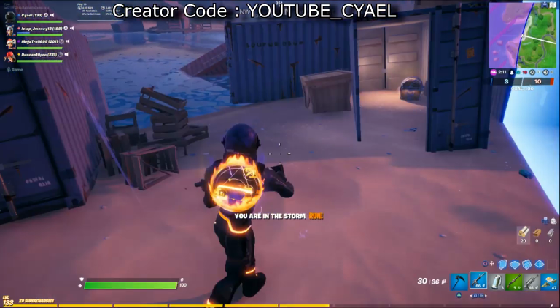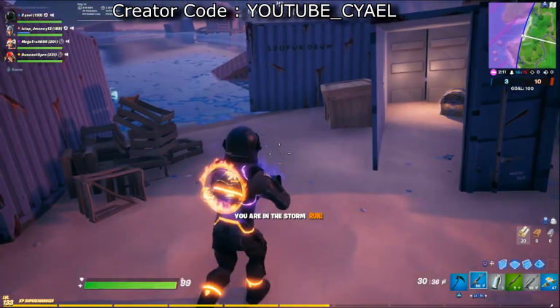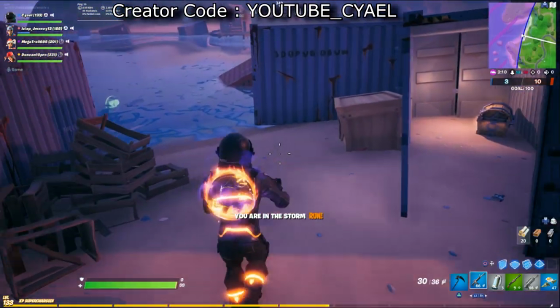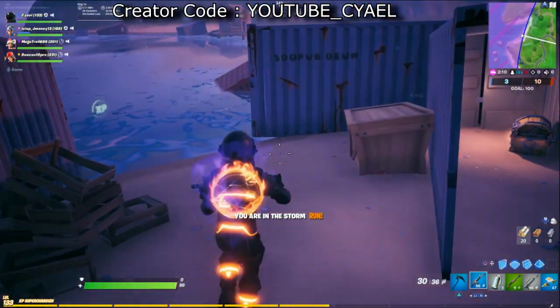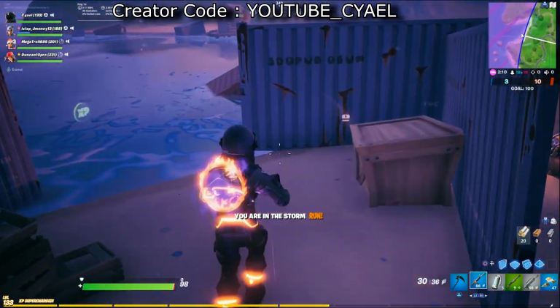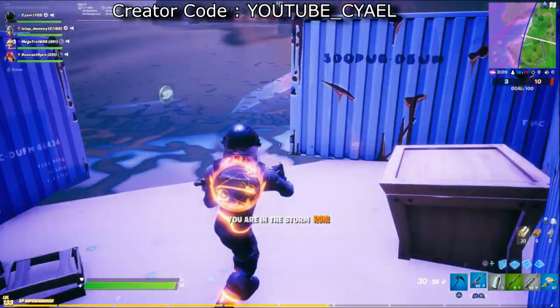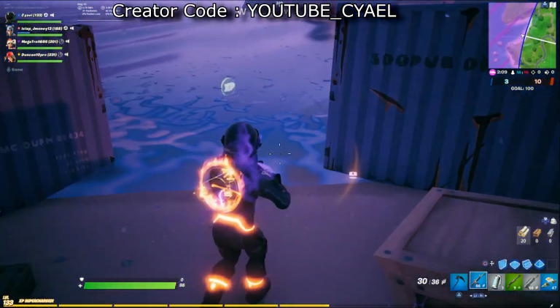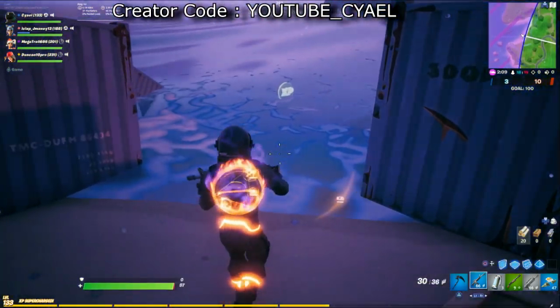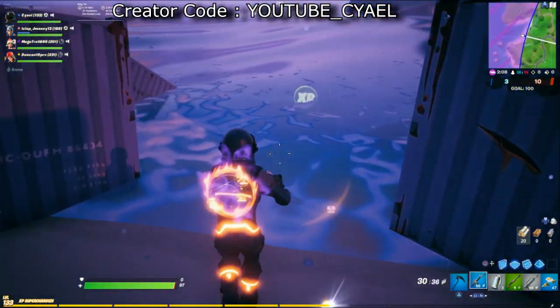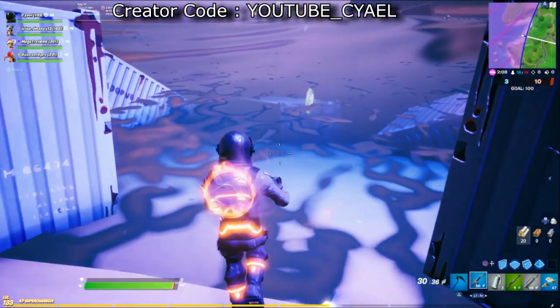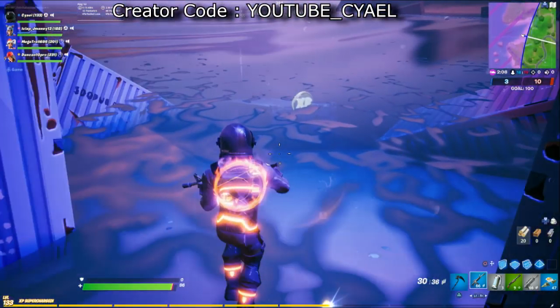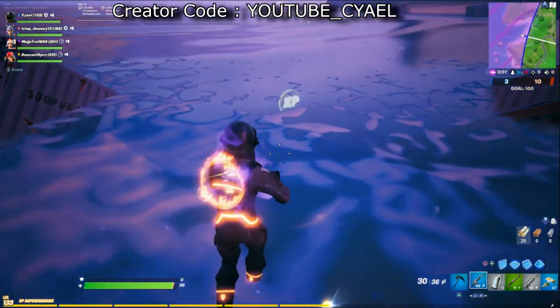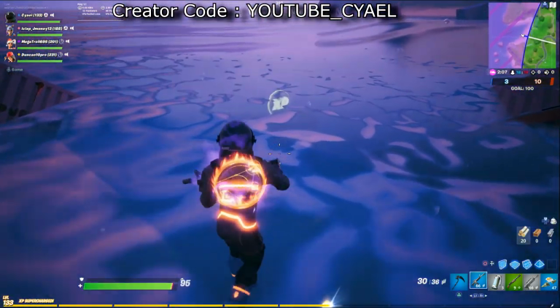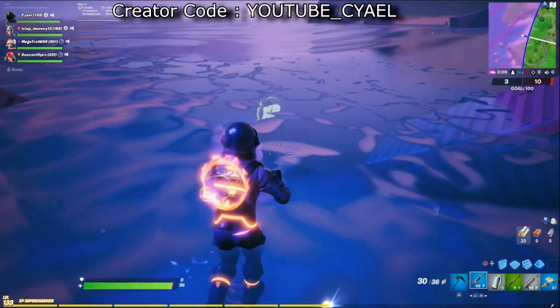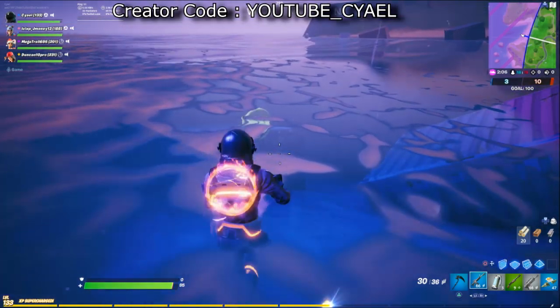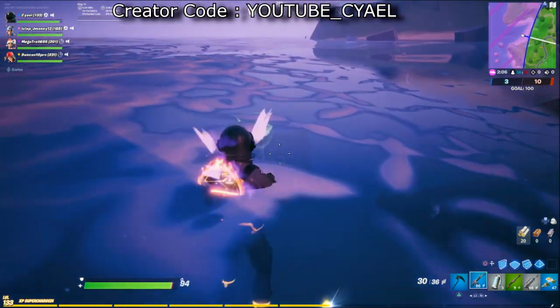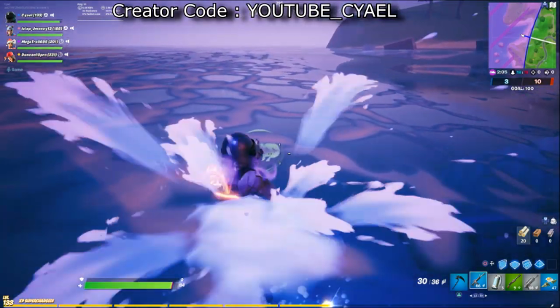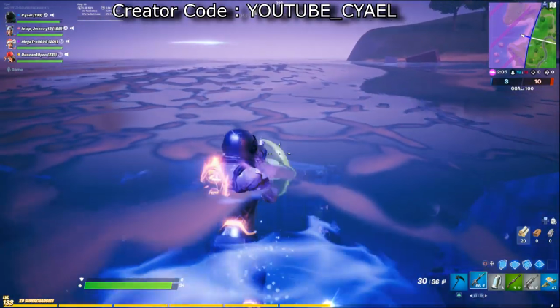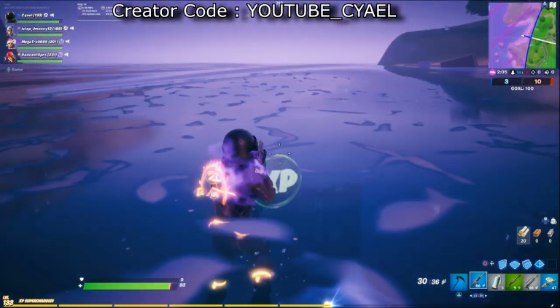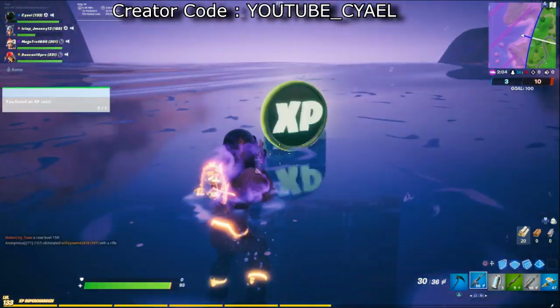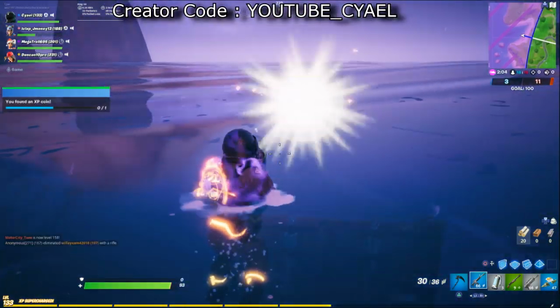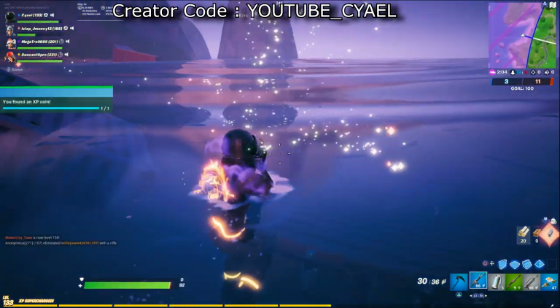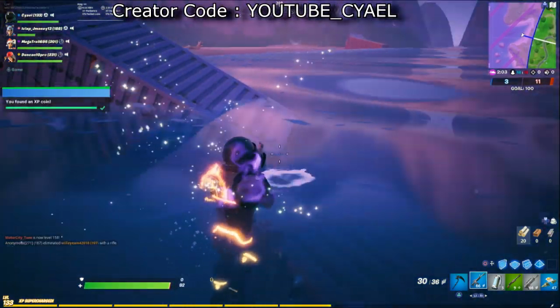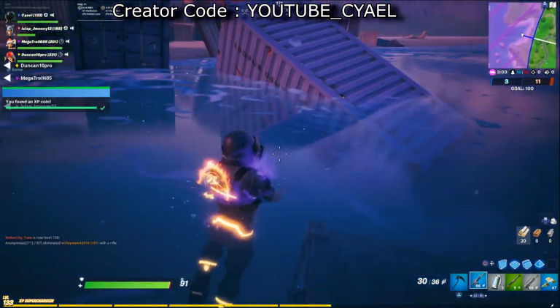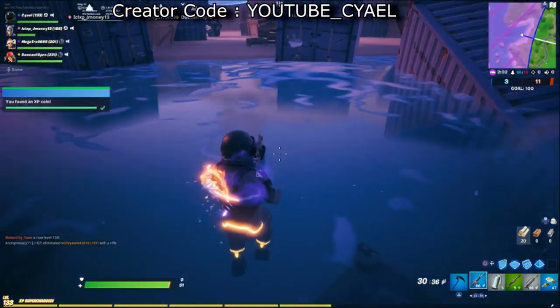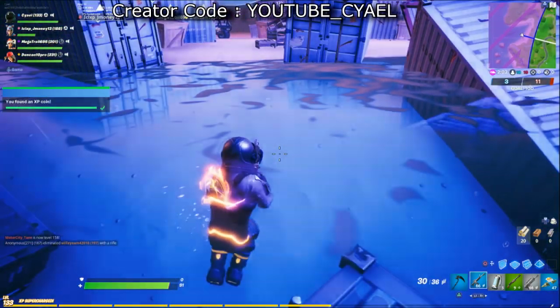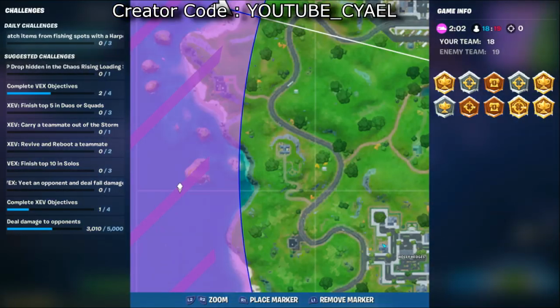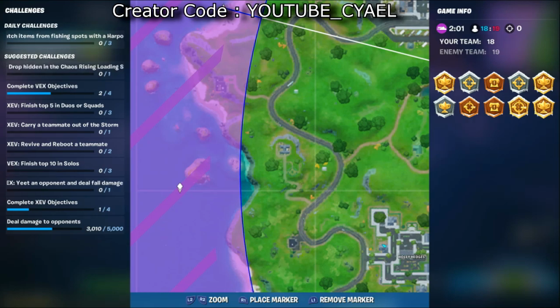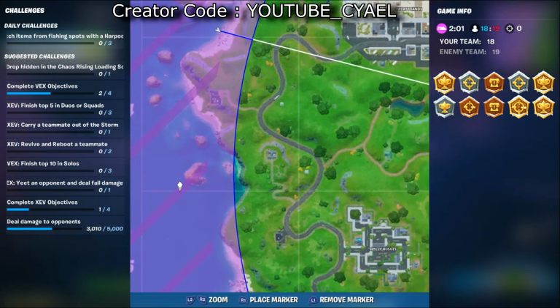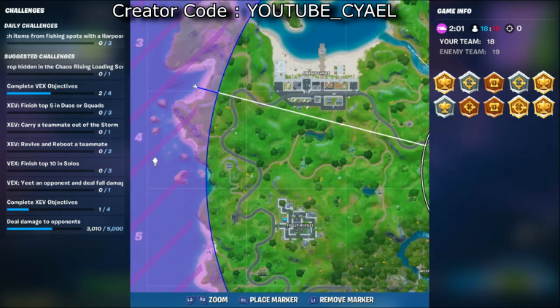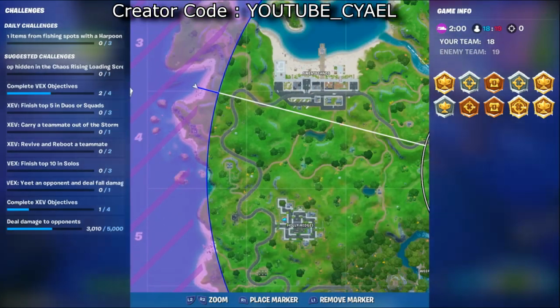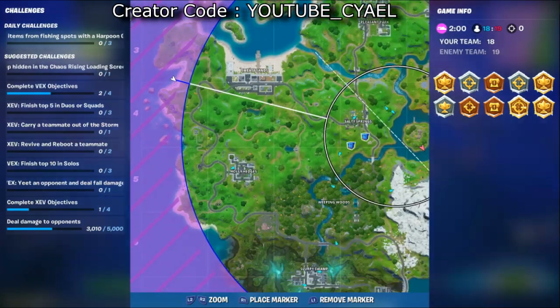XP coin 27 is among a bunch of cargo containers on a beach that creates a V-shape towards the northwest side of the map, to the west of Sweaty Sands.